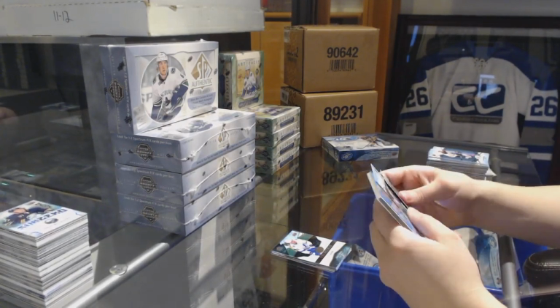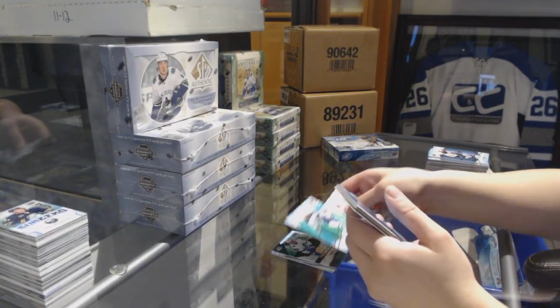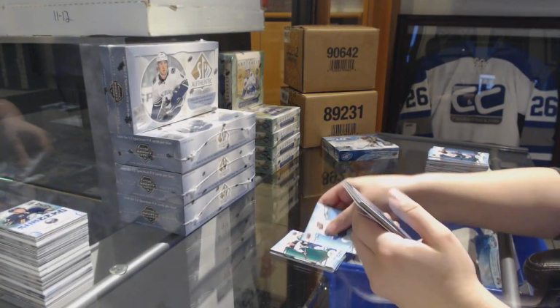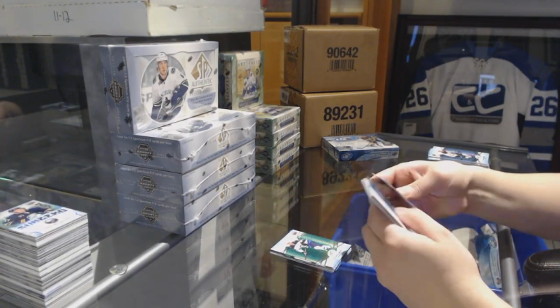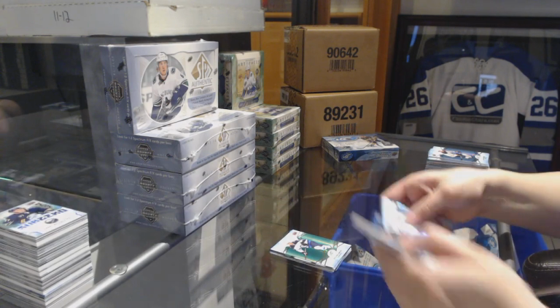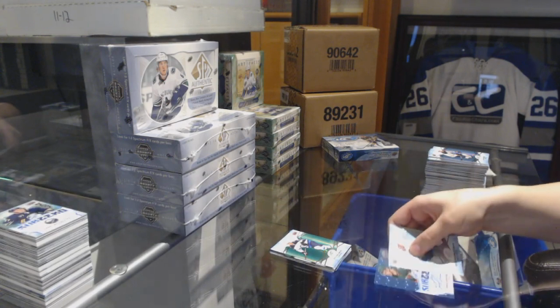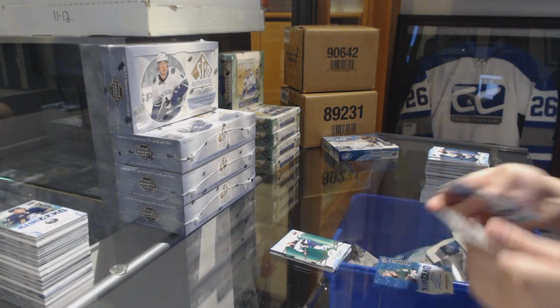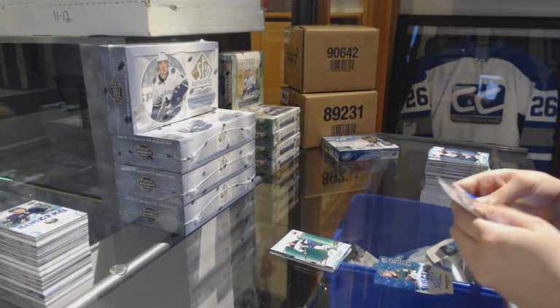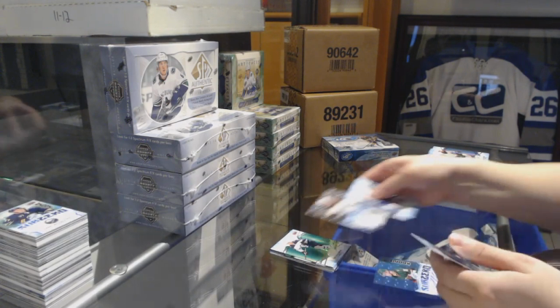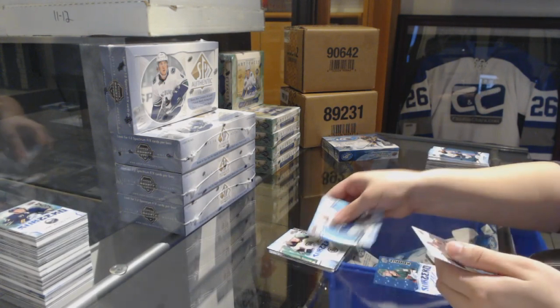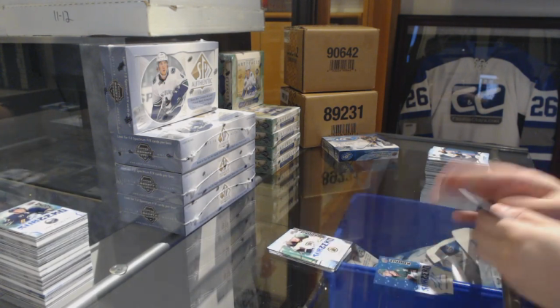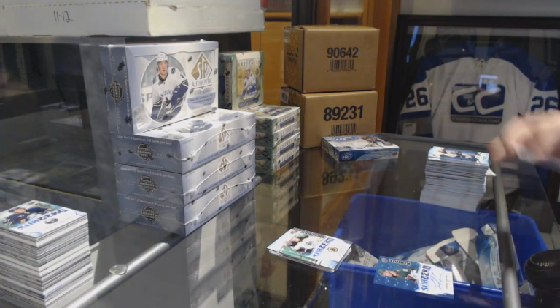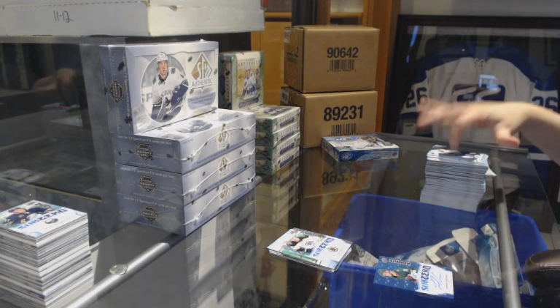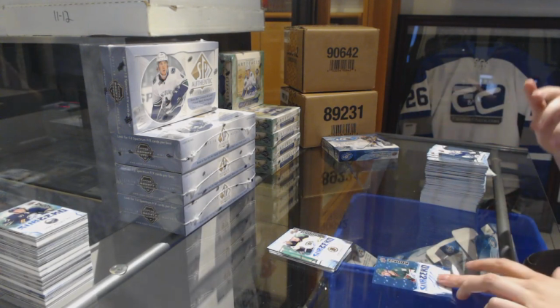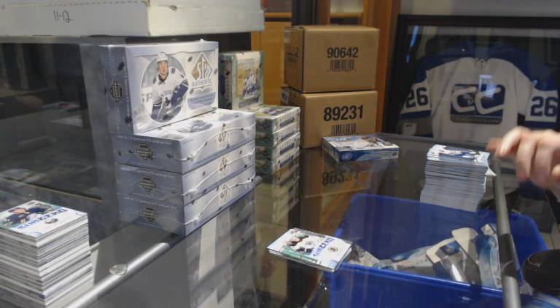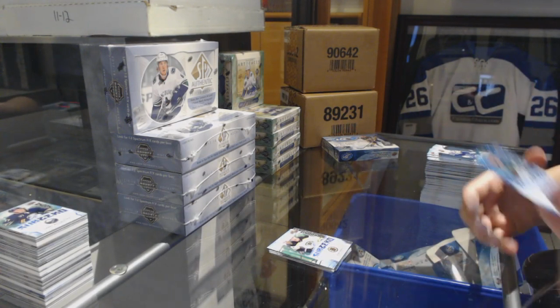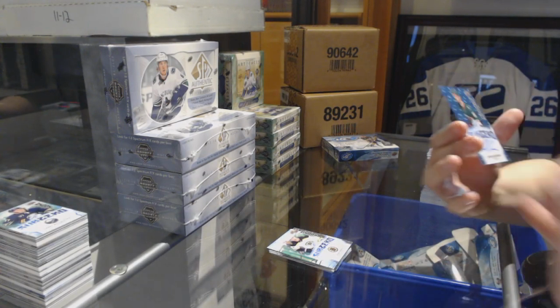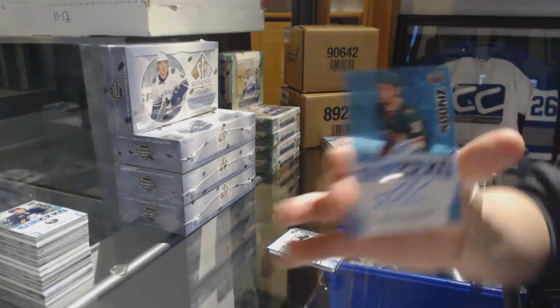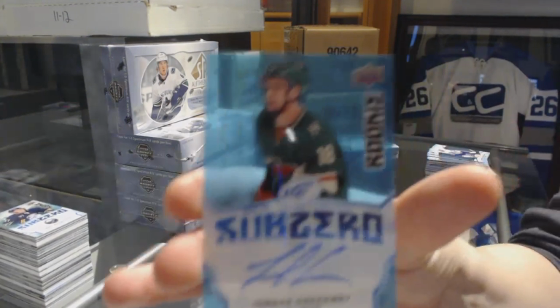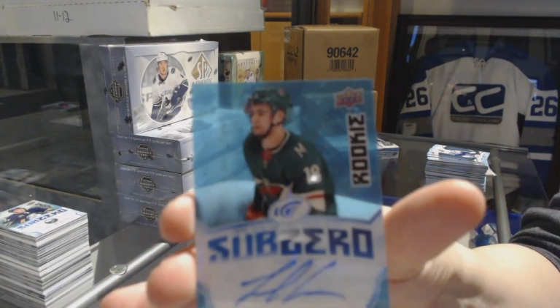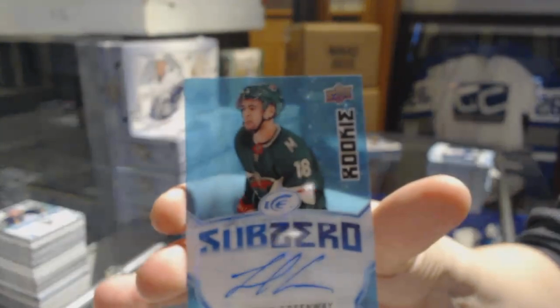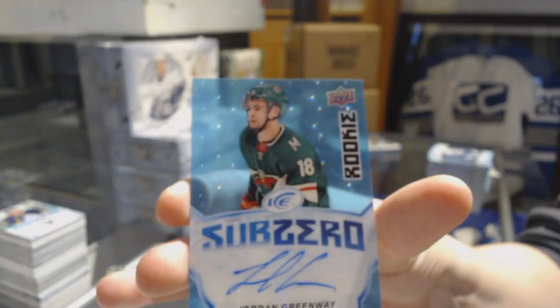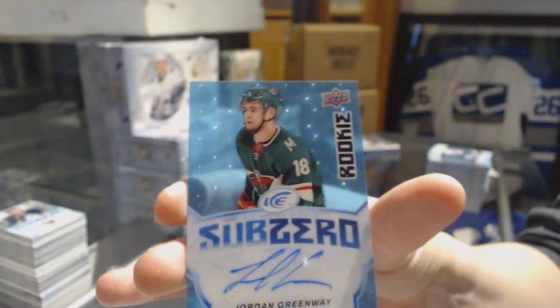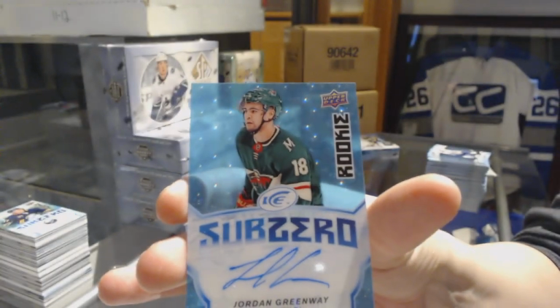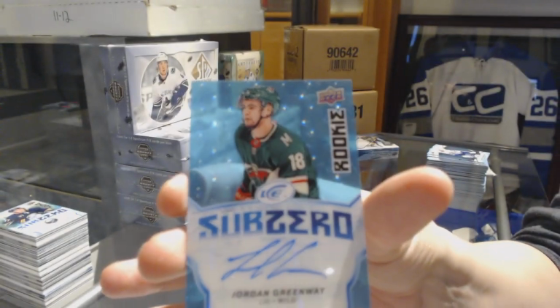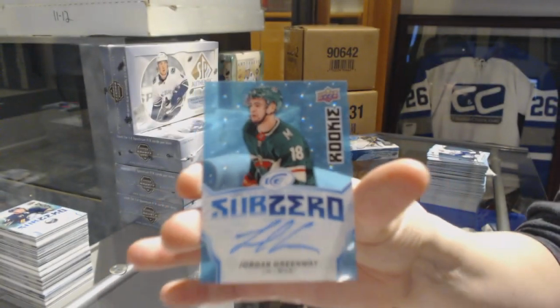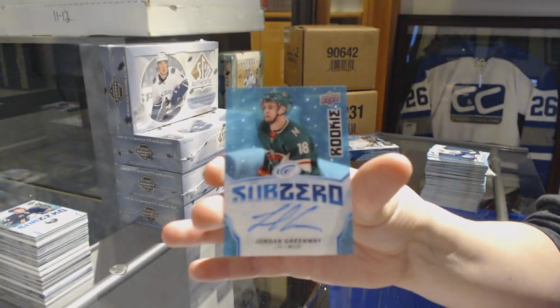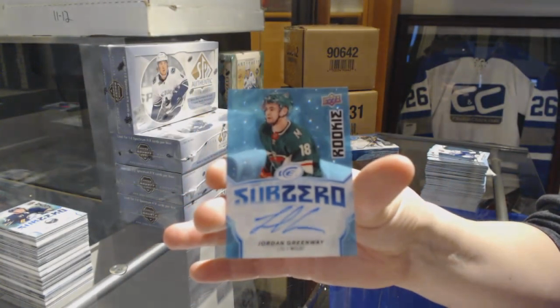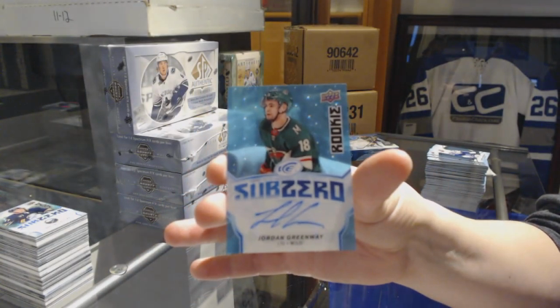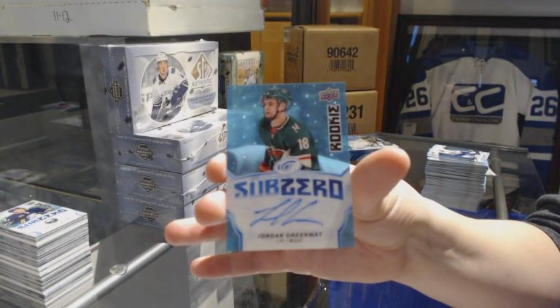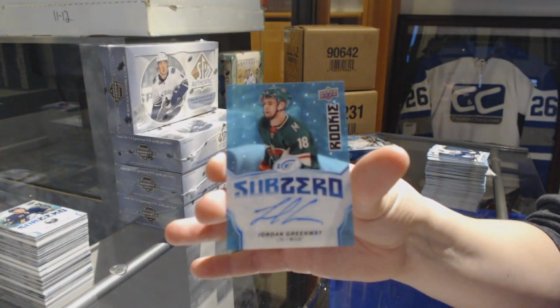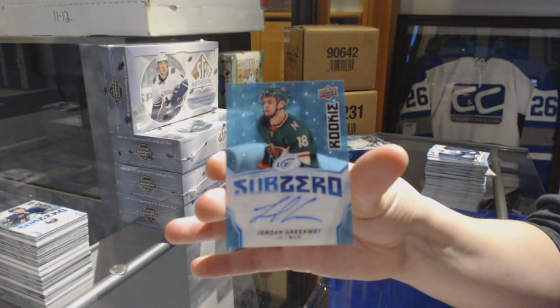Green for the Winnipeg Jets. Sub-zero rookie of Ryan Donato for the Bruins. And a sub-zero blue auto for the Minnesota Wild, Jordan Greenway.